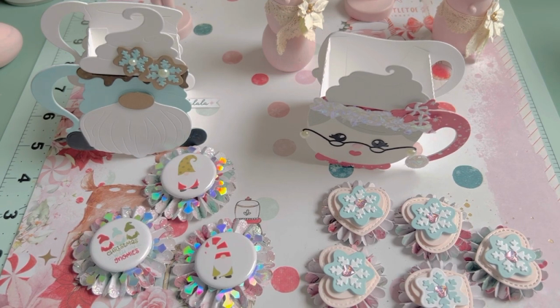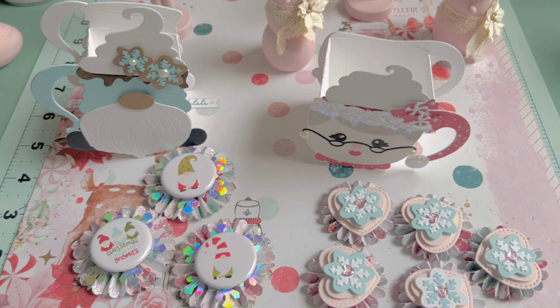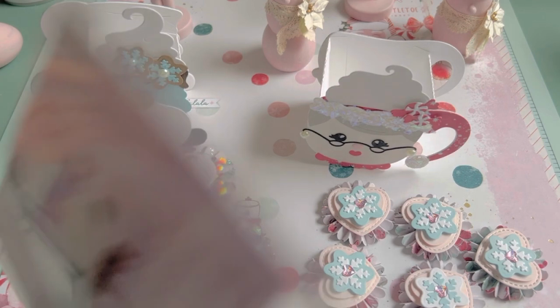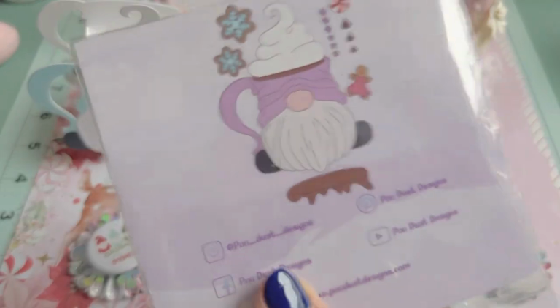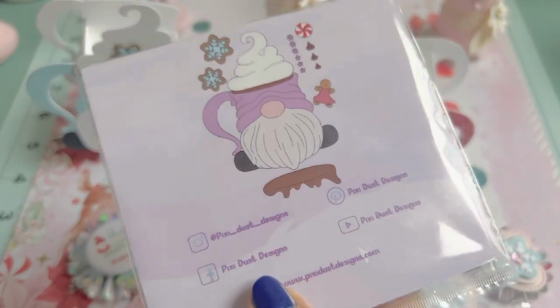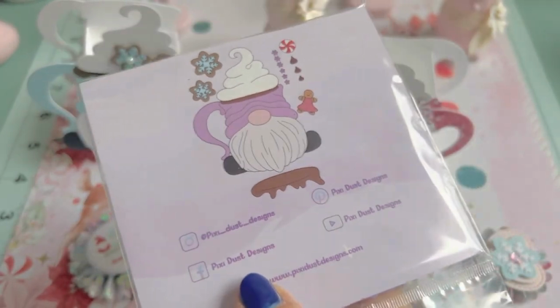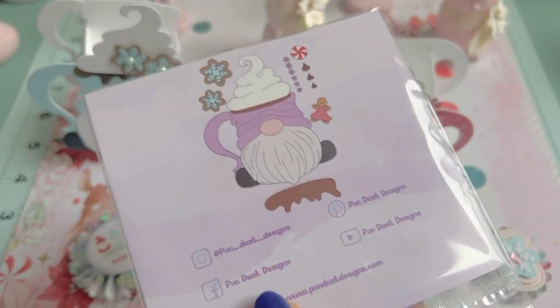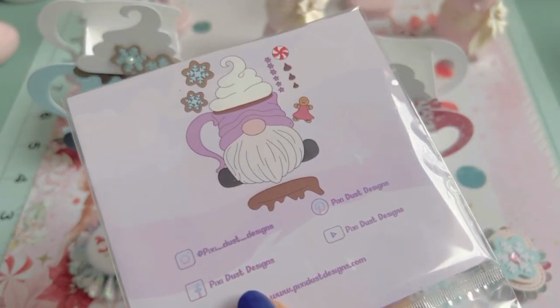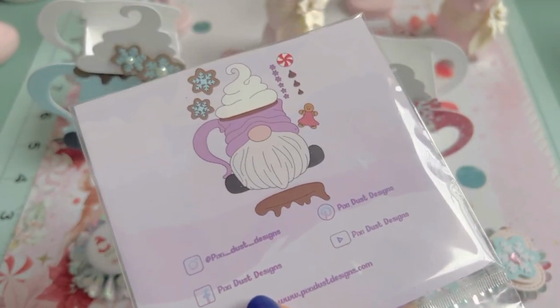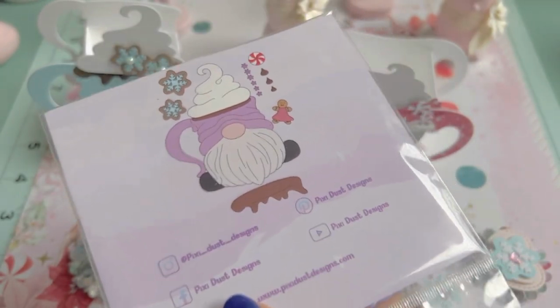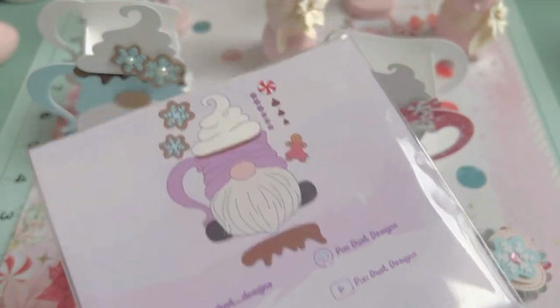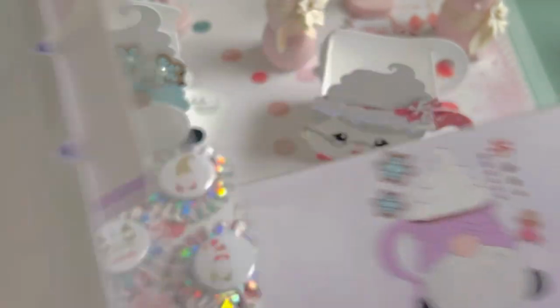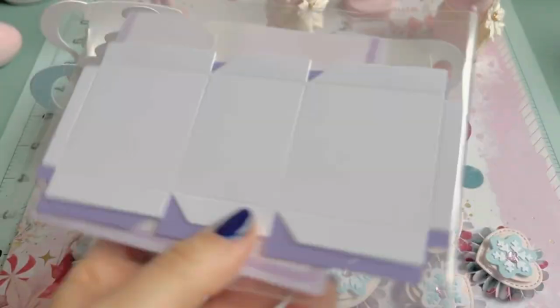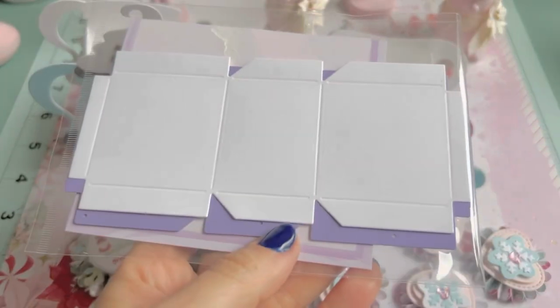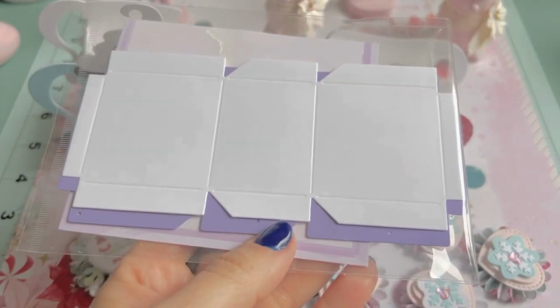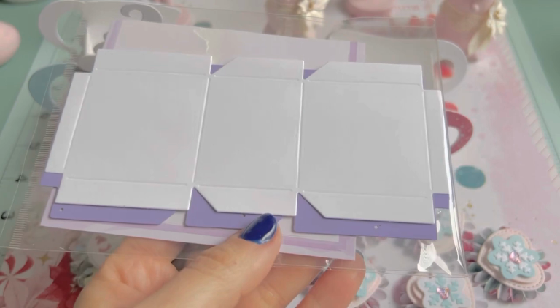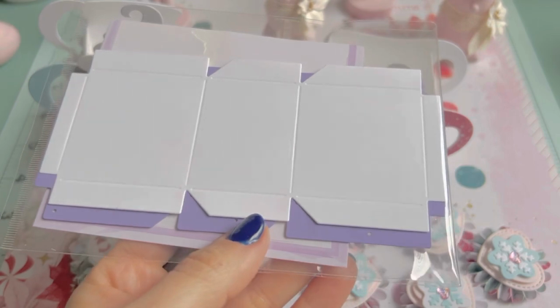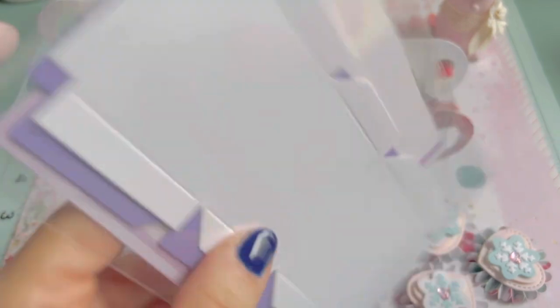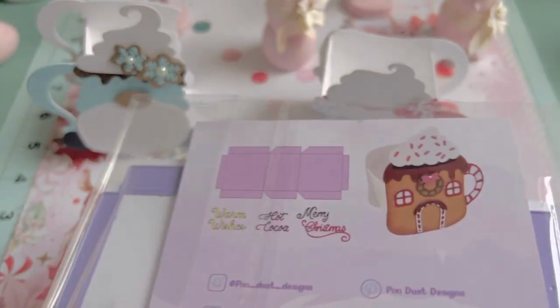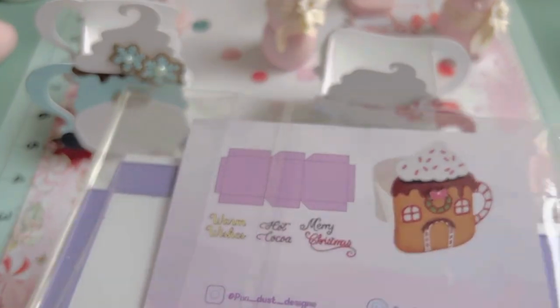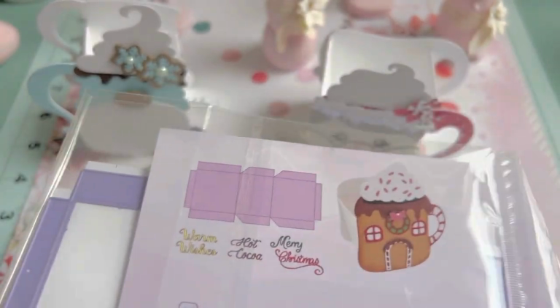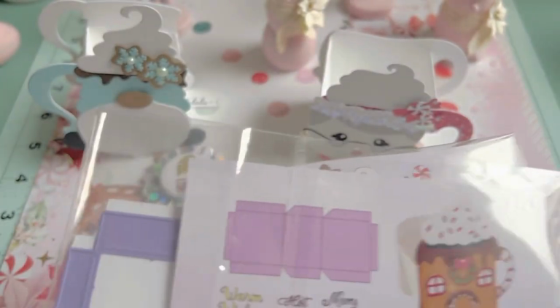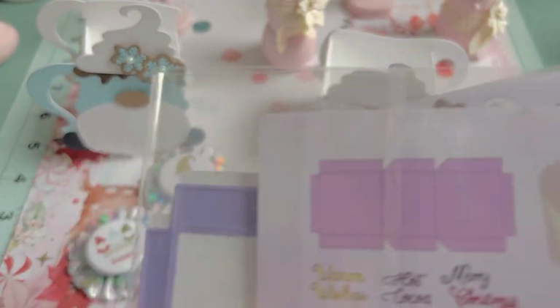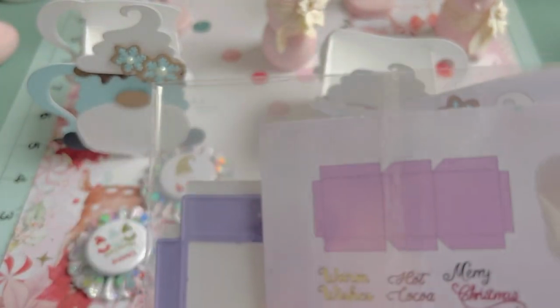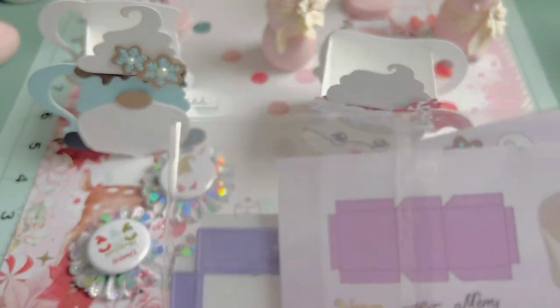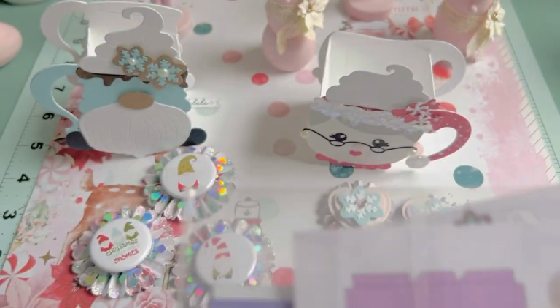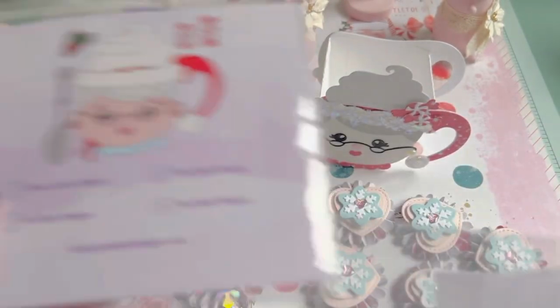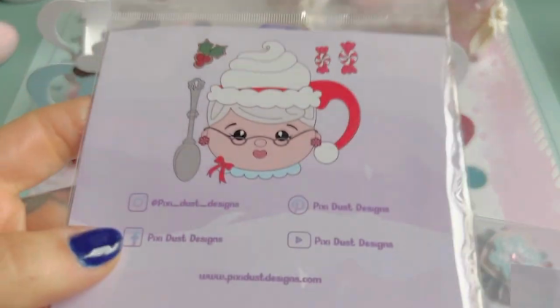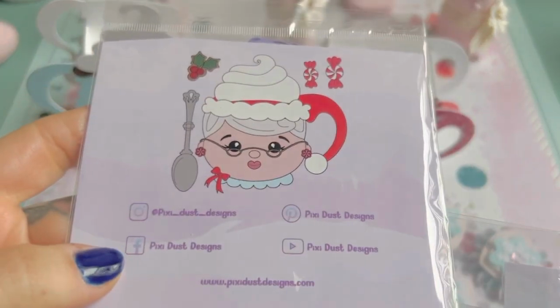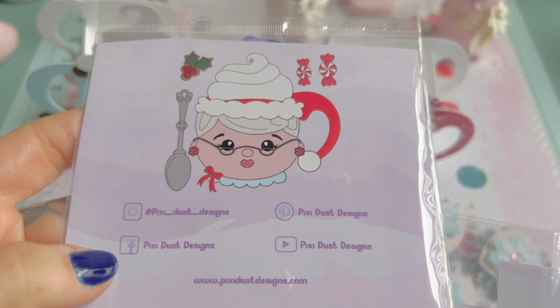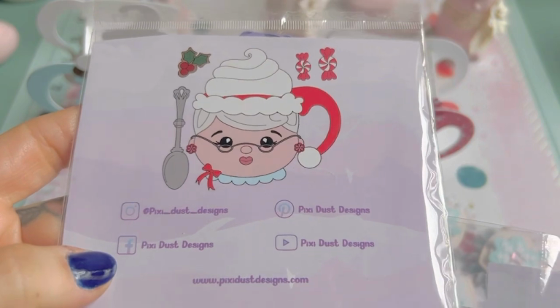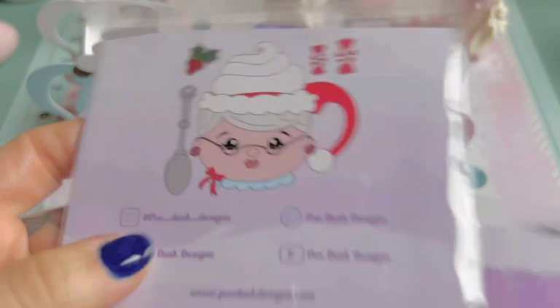I'm using this mug die, I'm using this box connector die, and I used the cute Mrs. Santa Claus die.